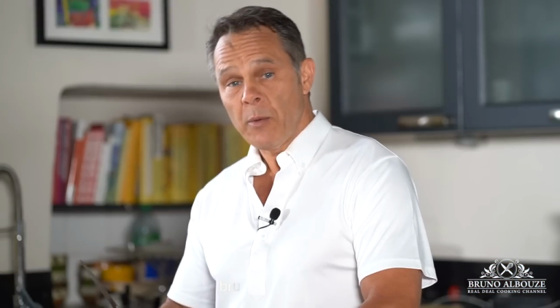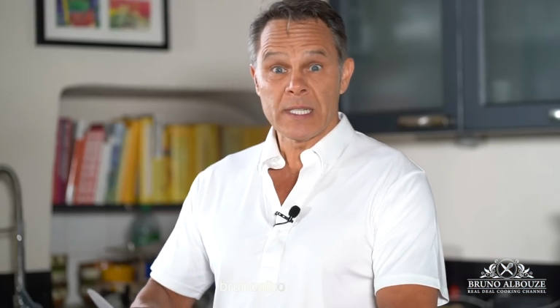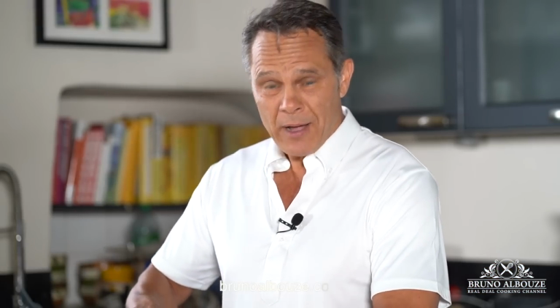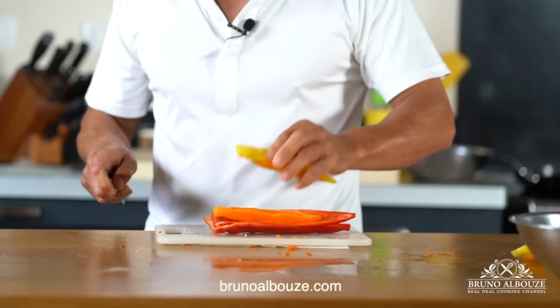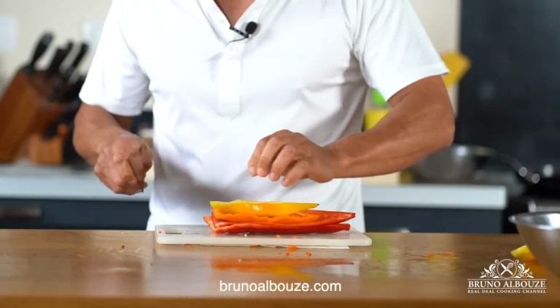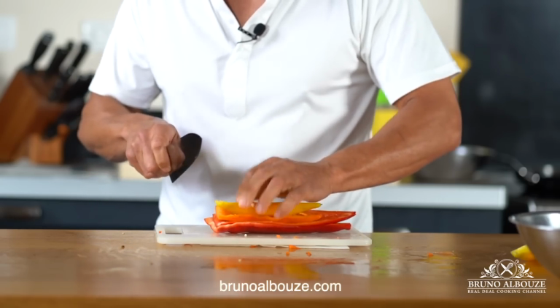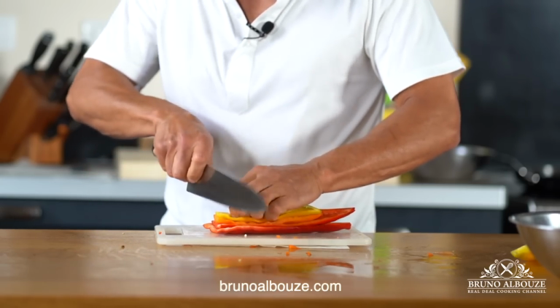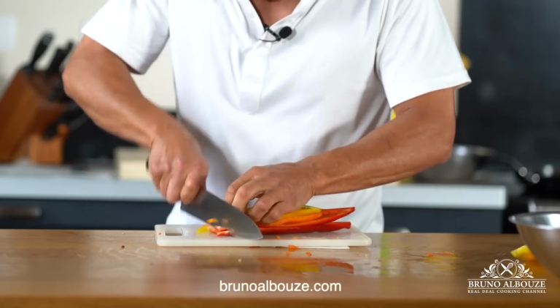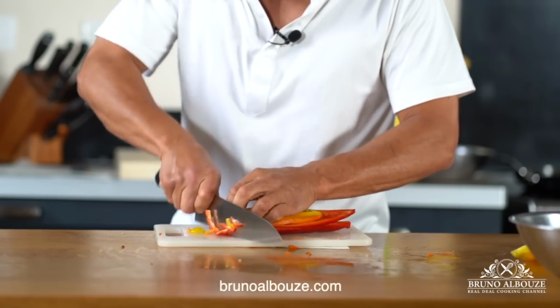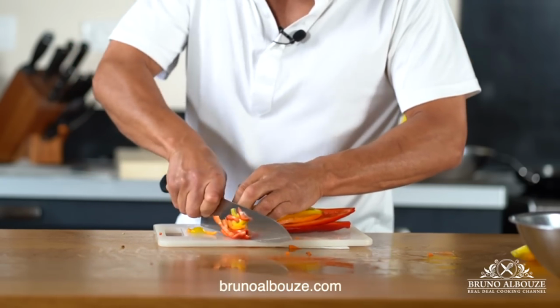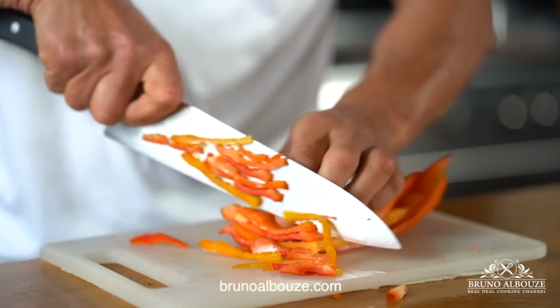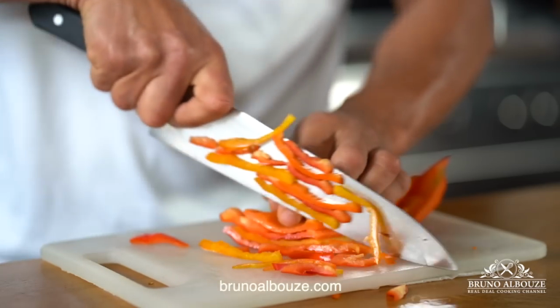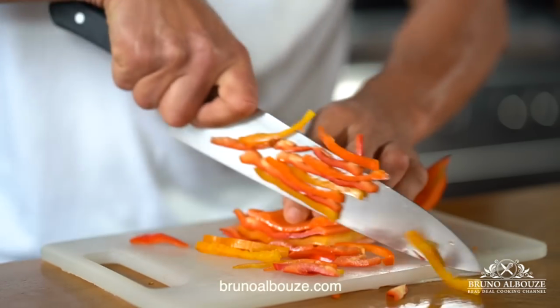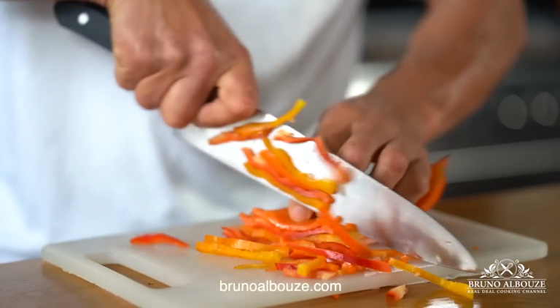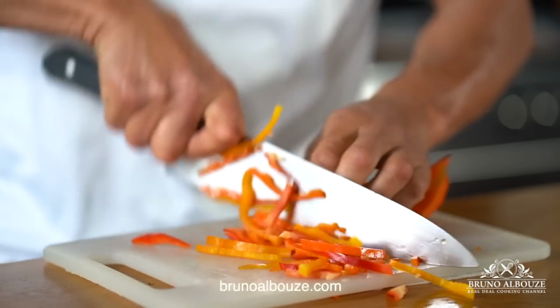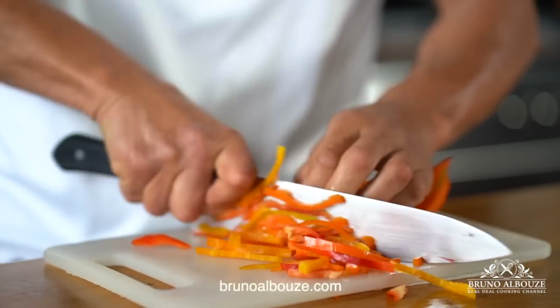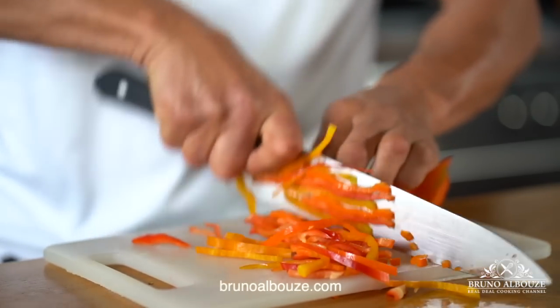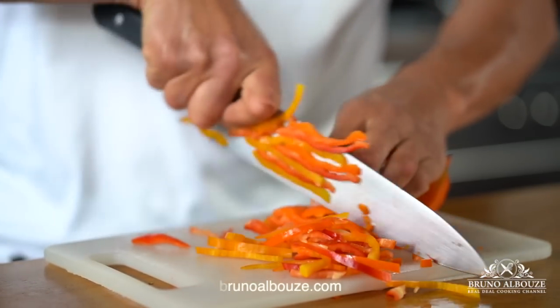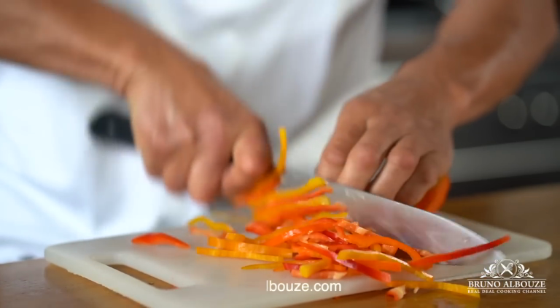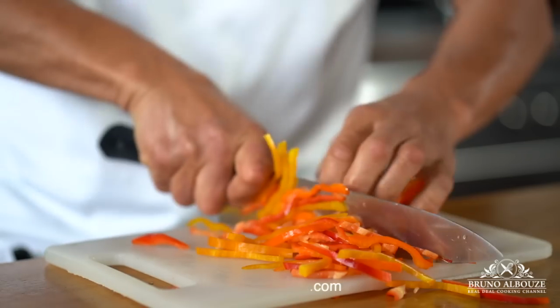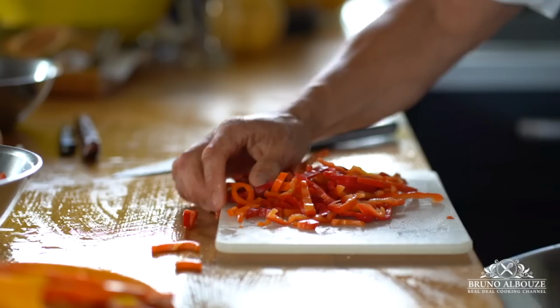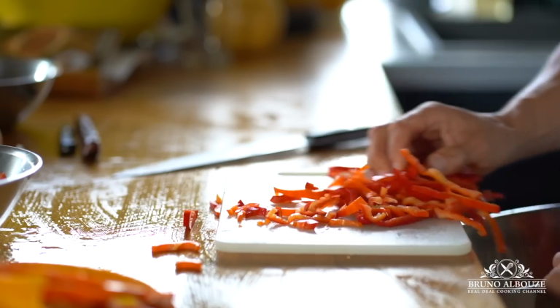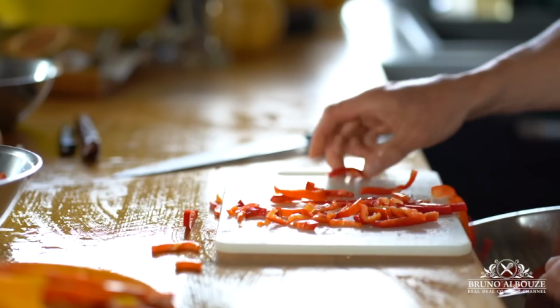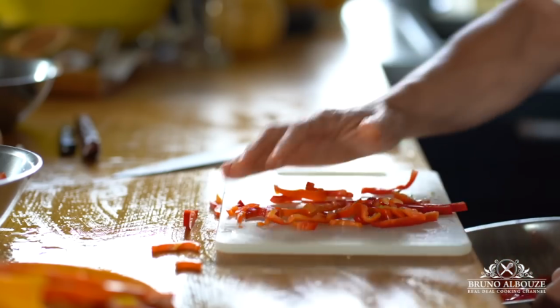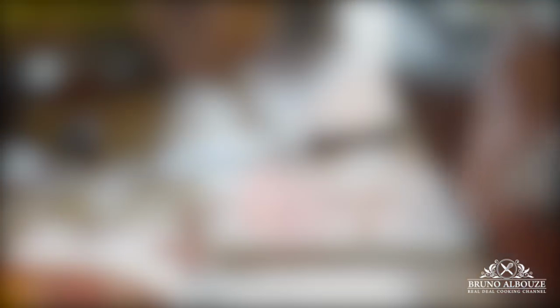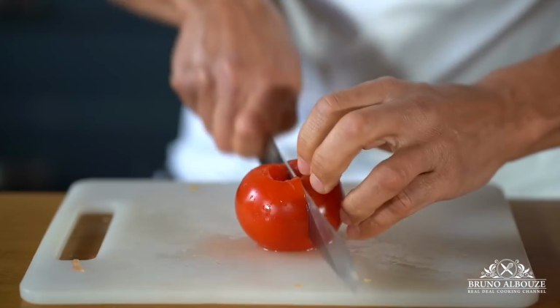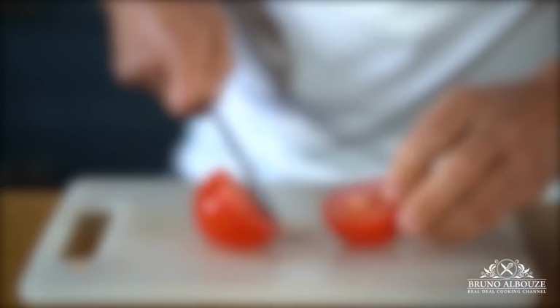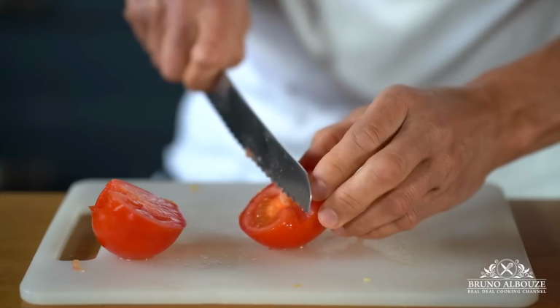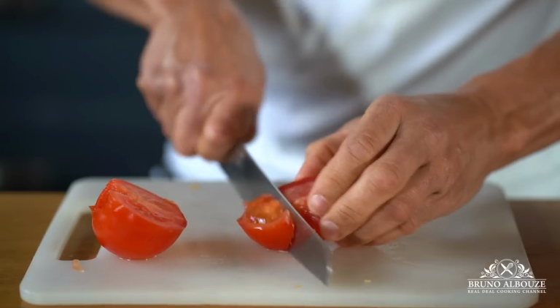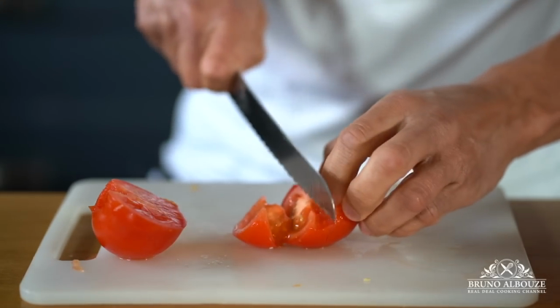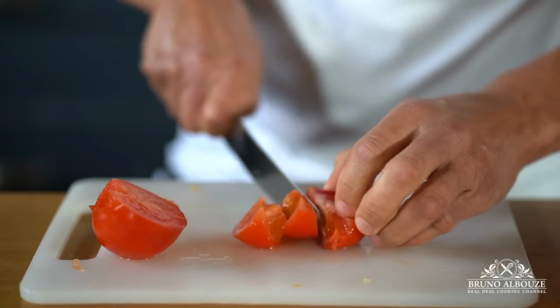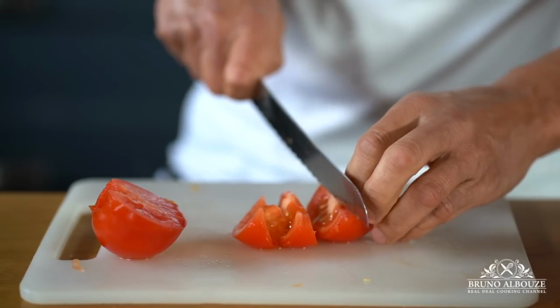Now I'm going to slice them. To save time, lay one pepper over another and let your knife do the job, then set aside. Then I'm going to core and chop the tomatoes. When it comes to cooking, Roma tomatoes are among the best.